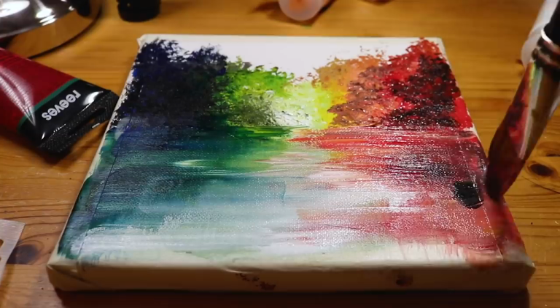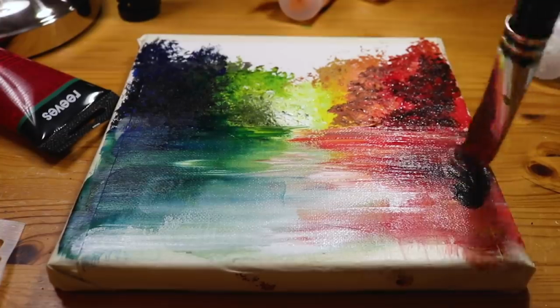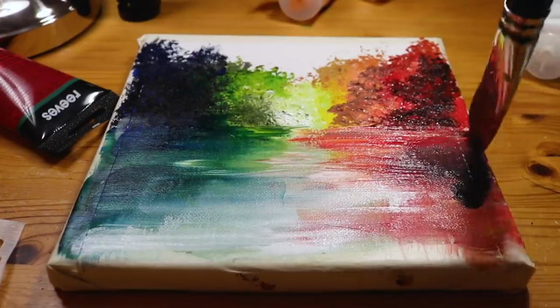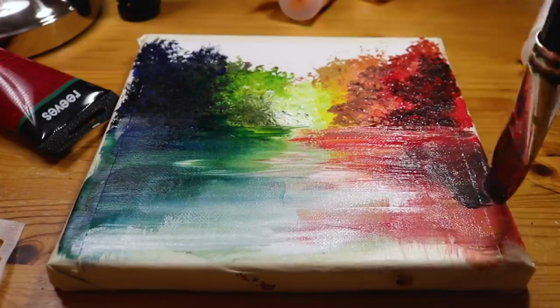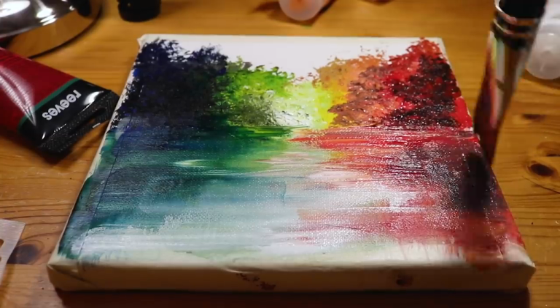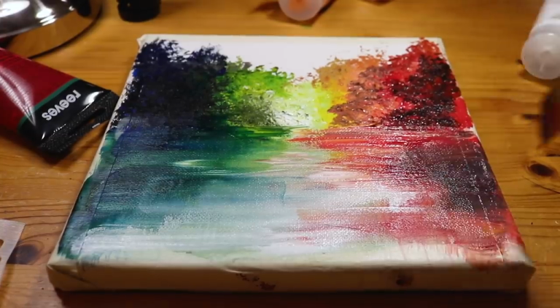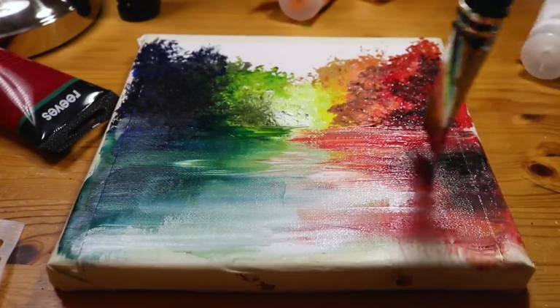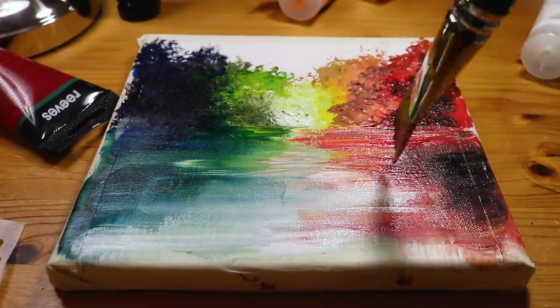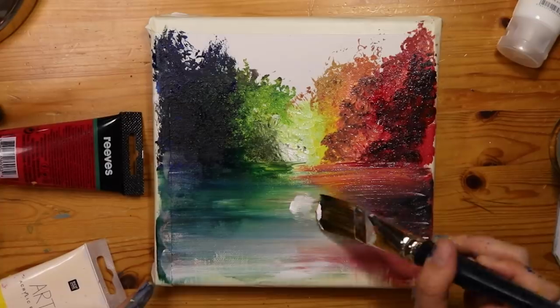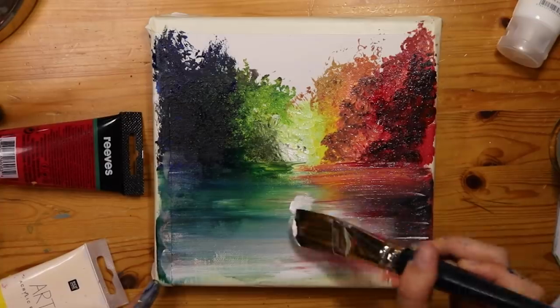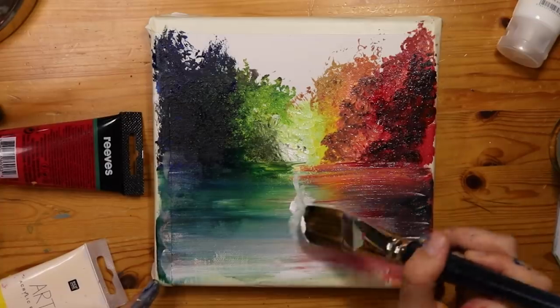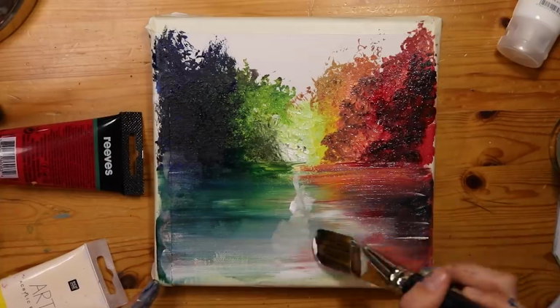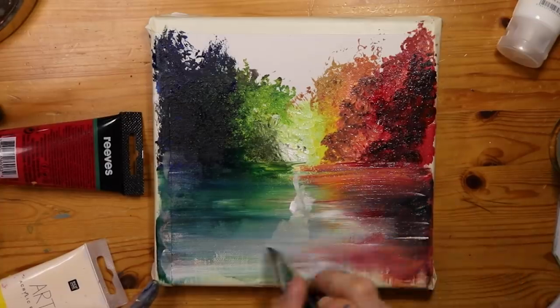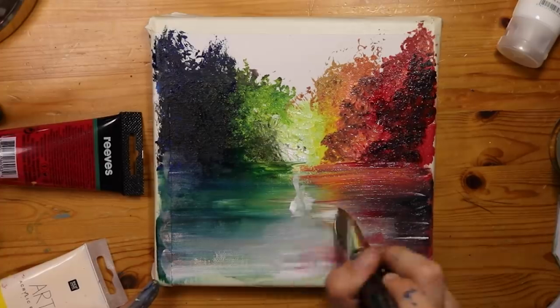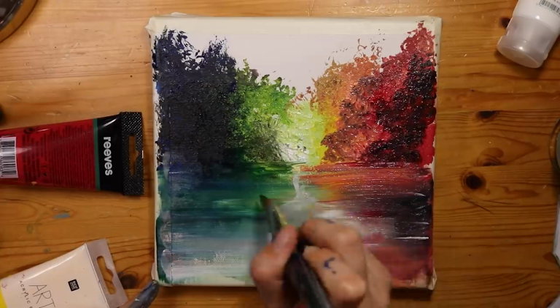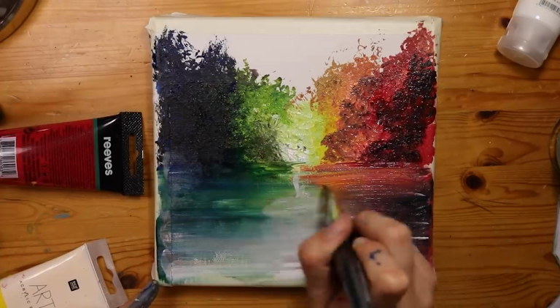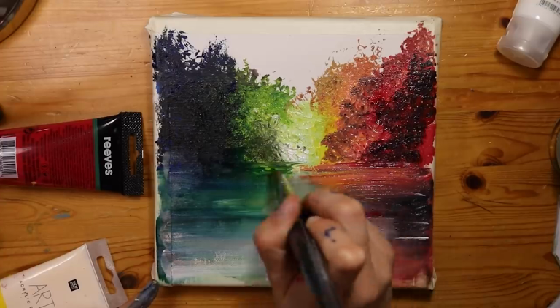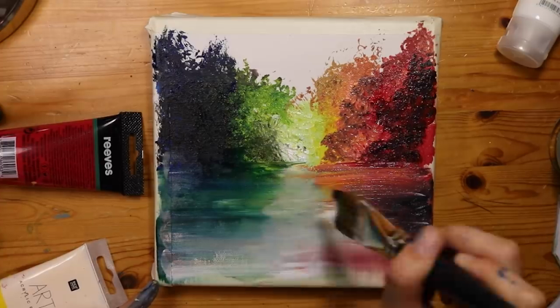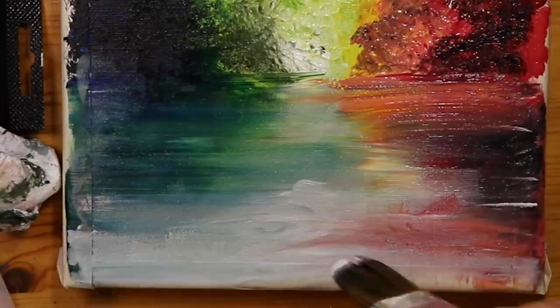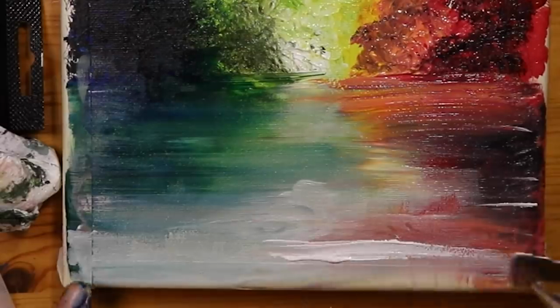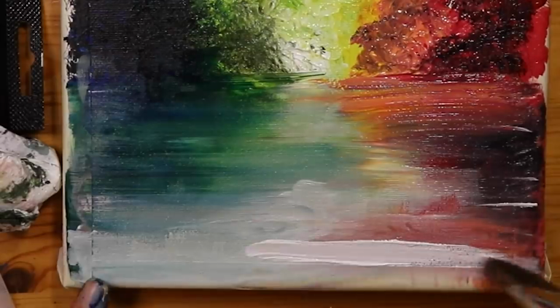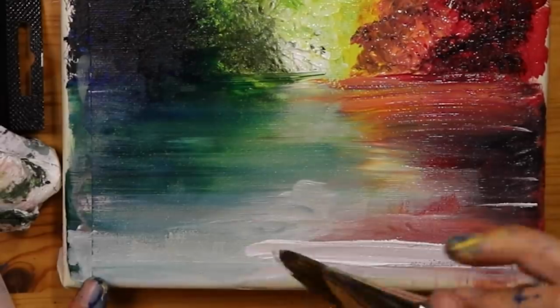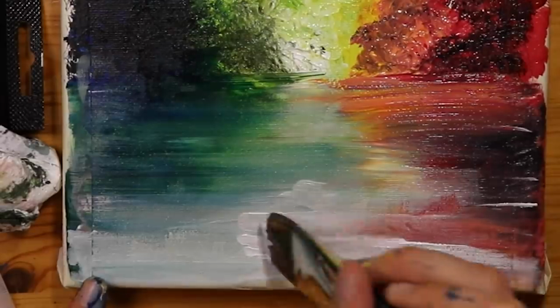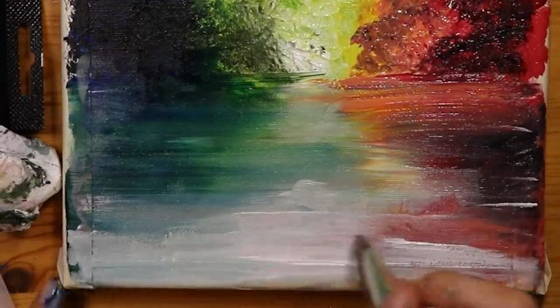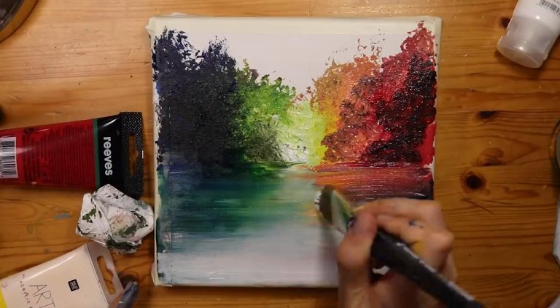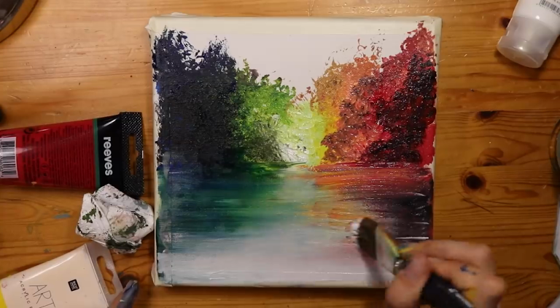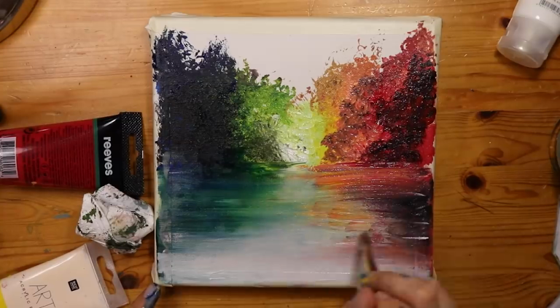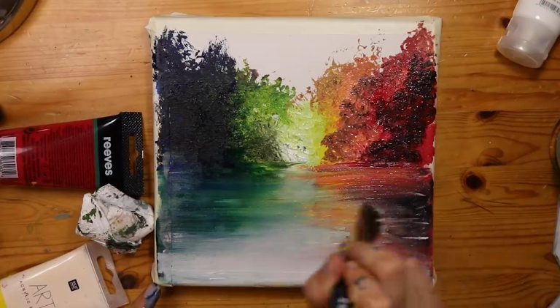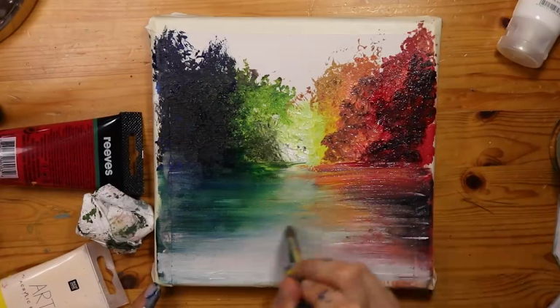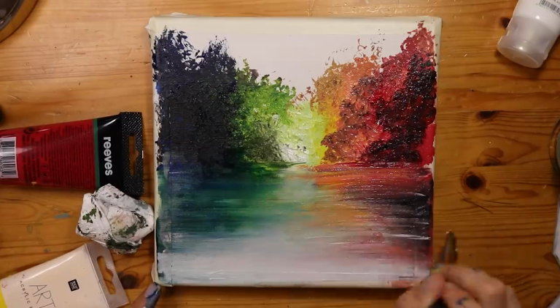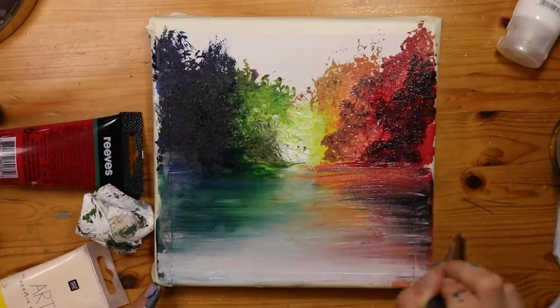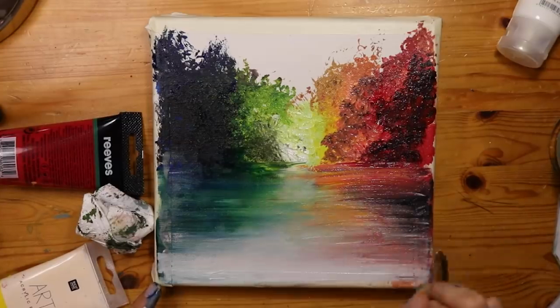I should have just stopped the painting here and called it a day because it looks really good. I'm quite impressed with what I'm looking at, but a disaster occurs and it's quite sad and leaves me sad sometimes in my heart, but we're fine.